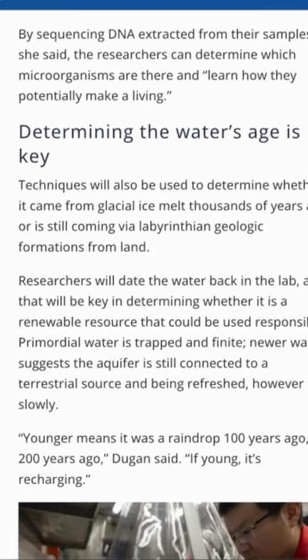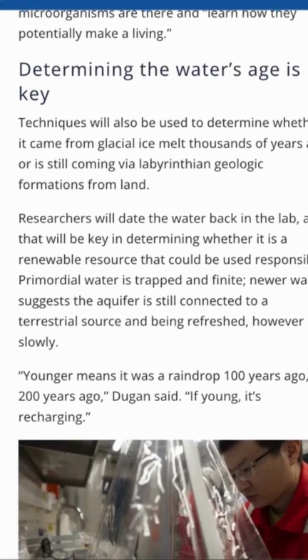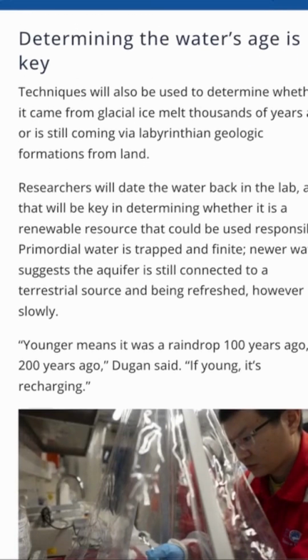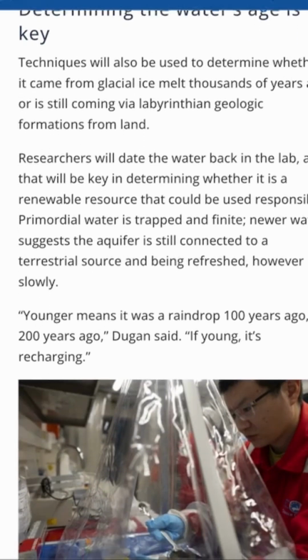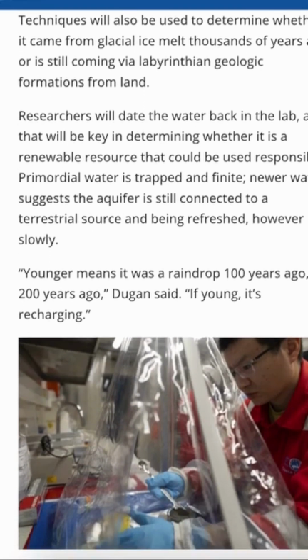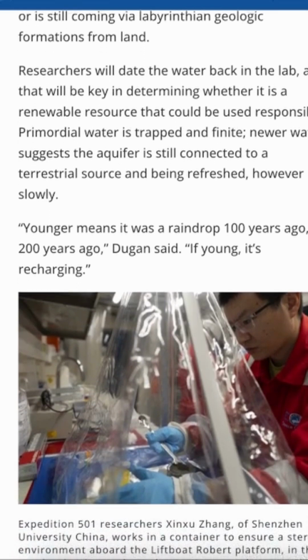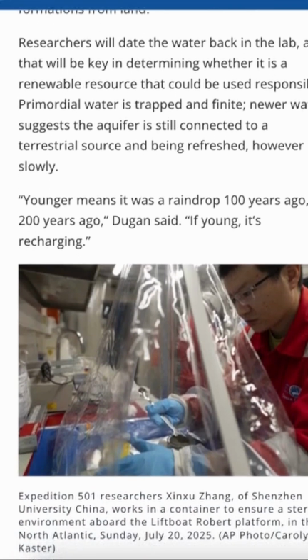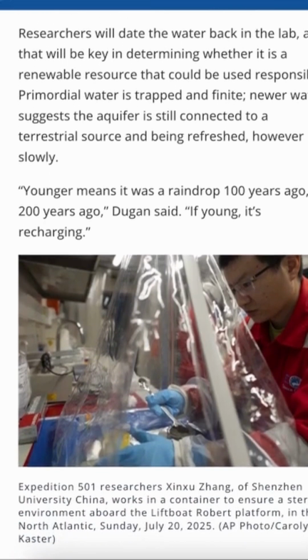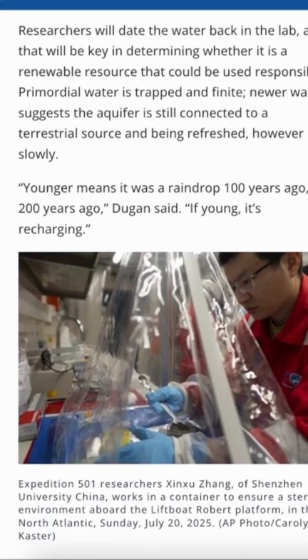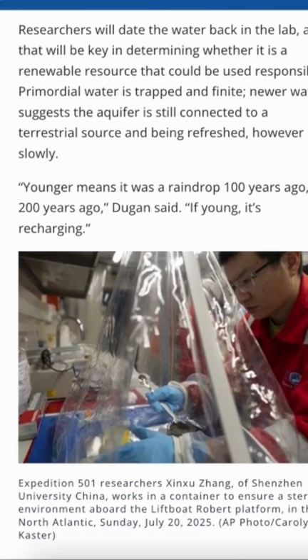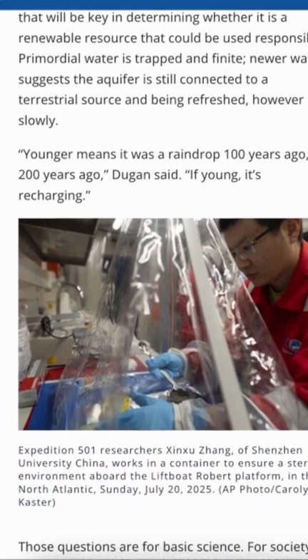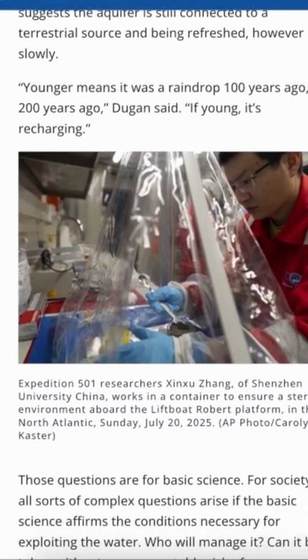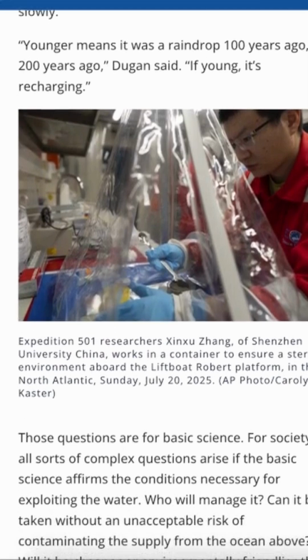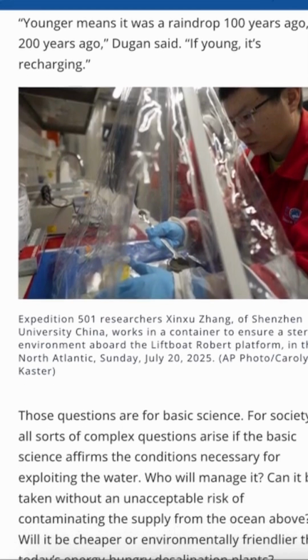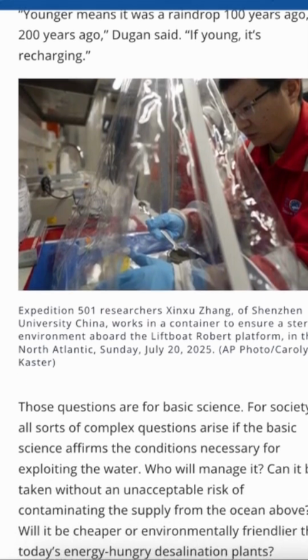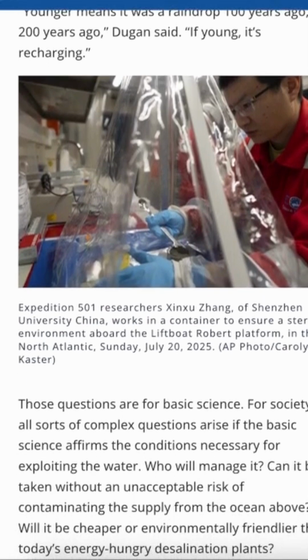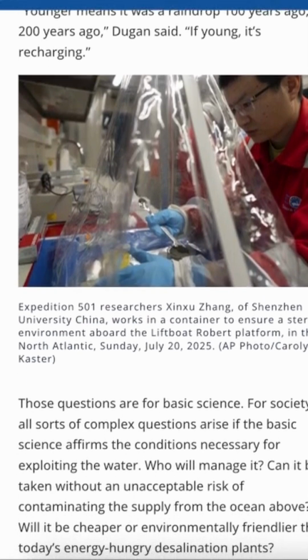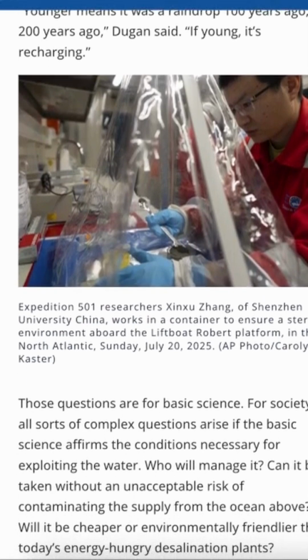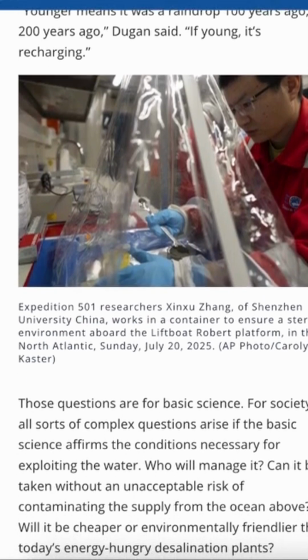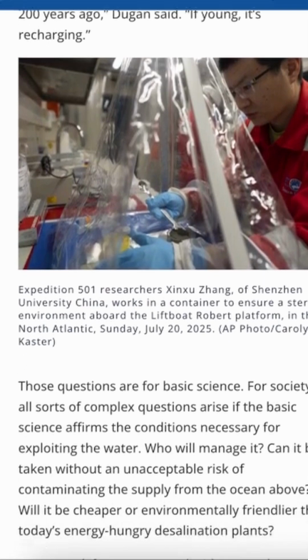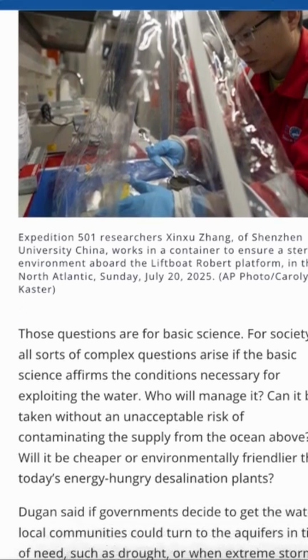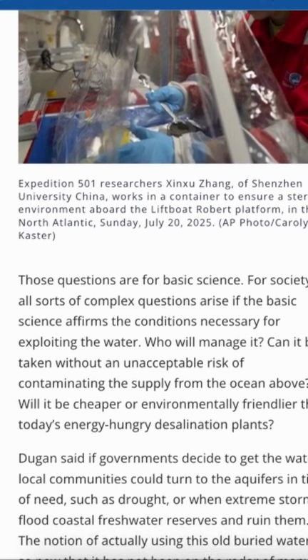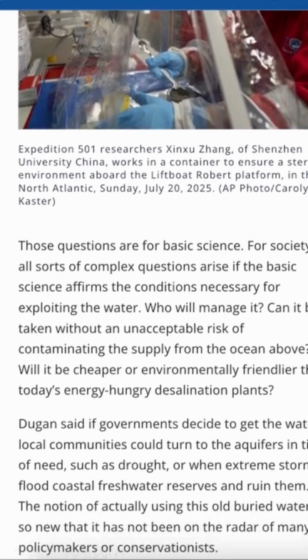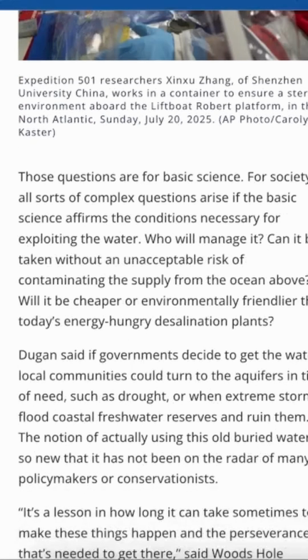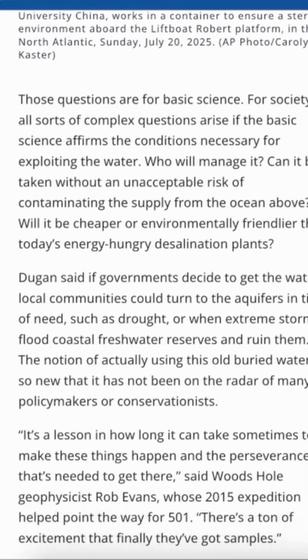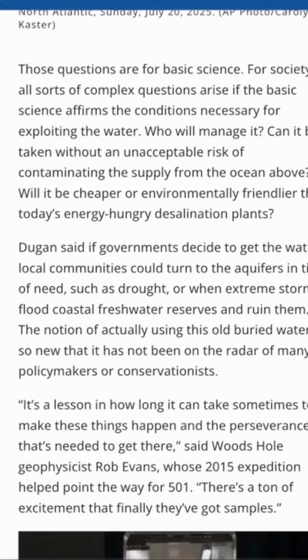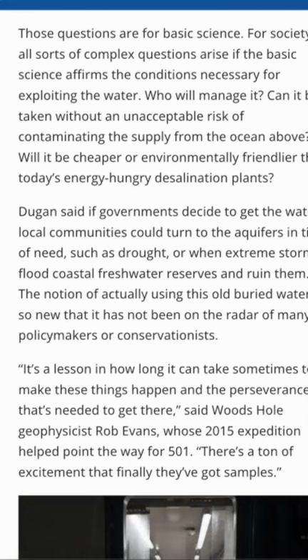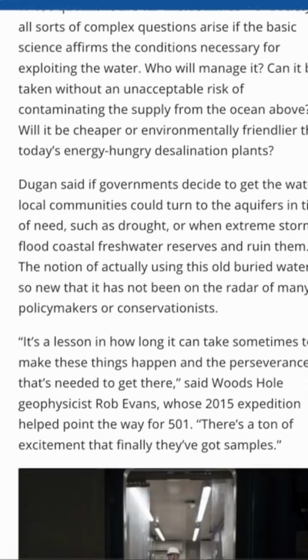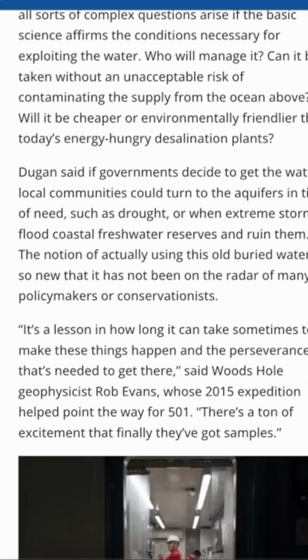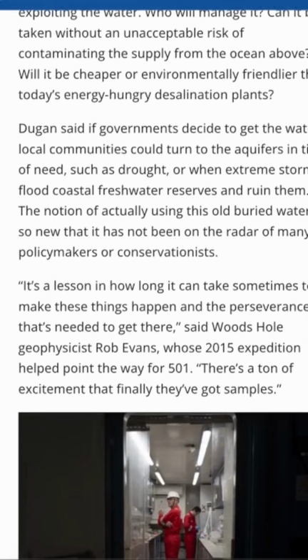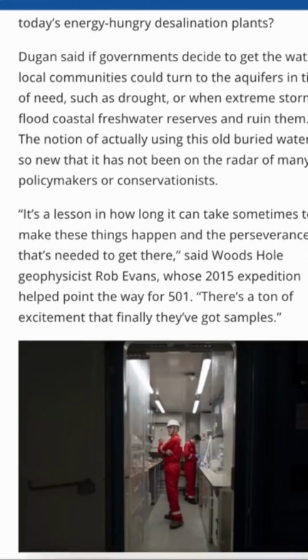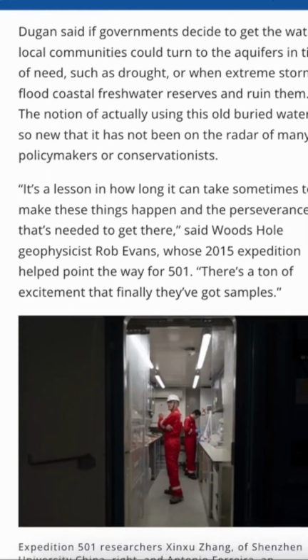In fact, scientists estimate that when you add them all up, the world's seafloor reservoirs may hold around 1 million cubic kilometers of low-salinity water — more than 160 times the total volume of all the Great Lakes combined.